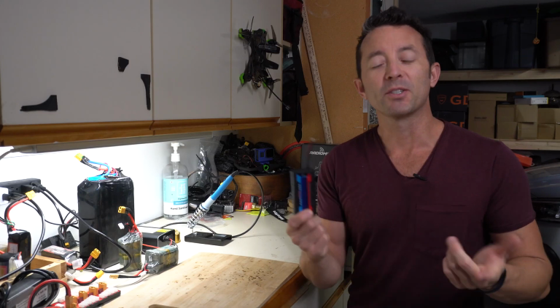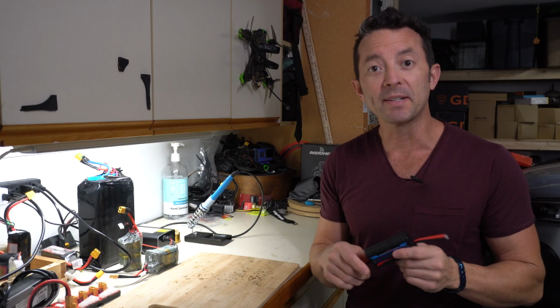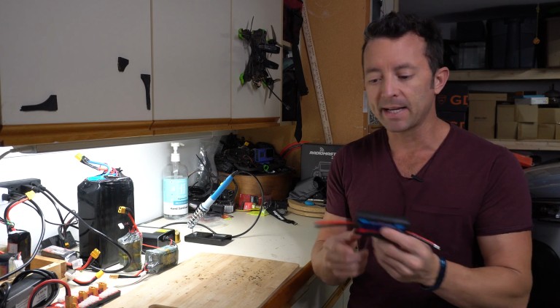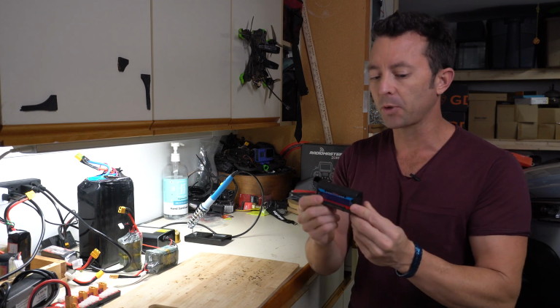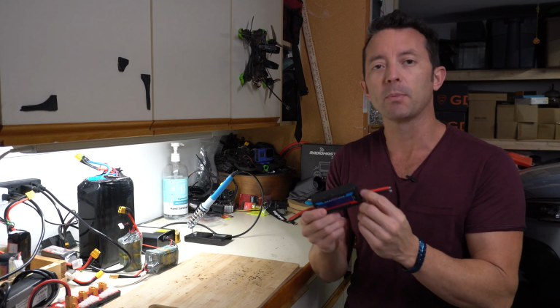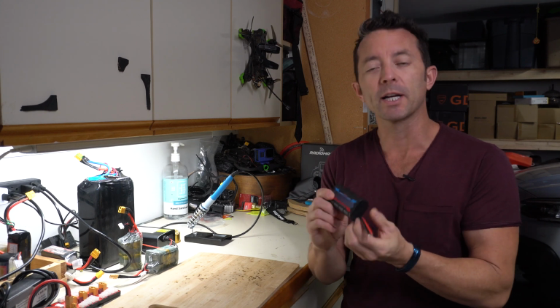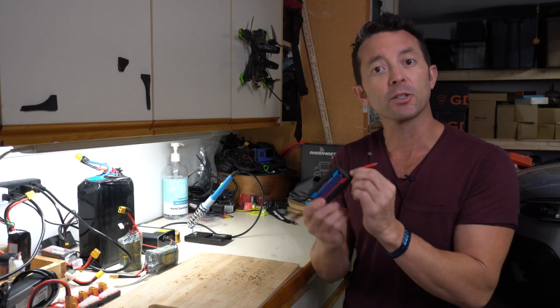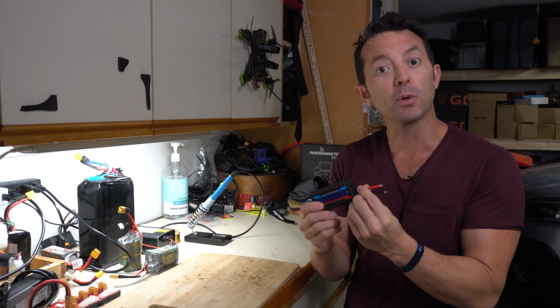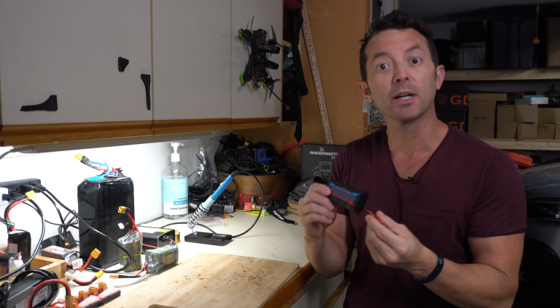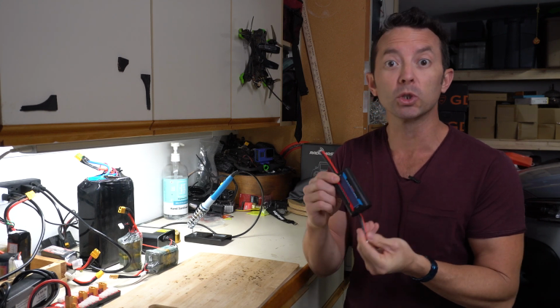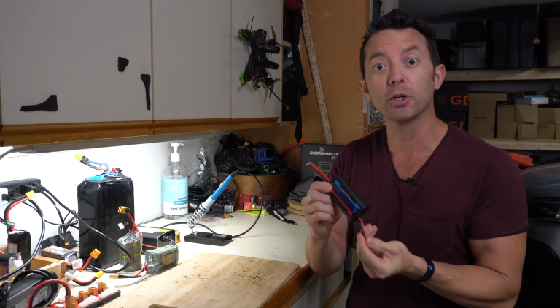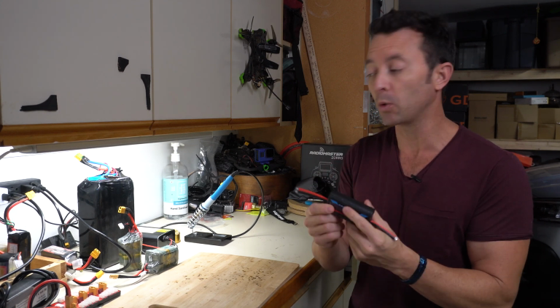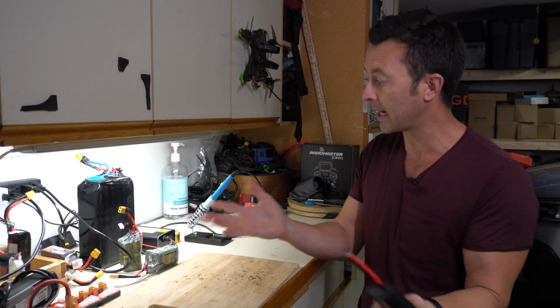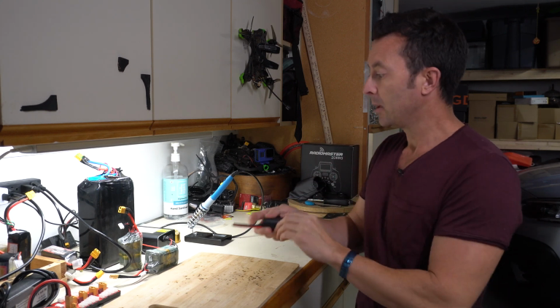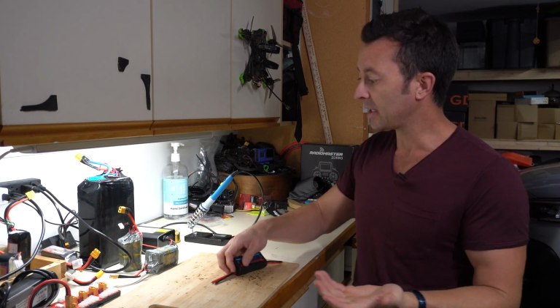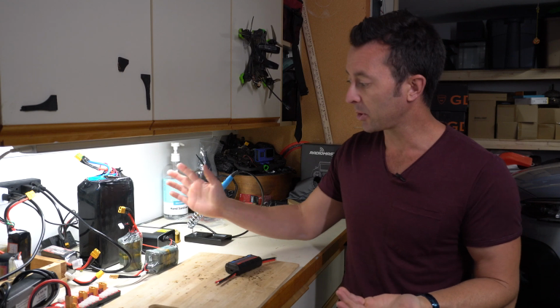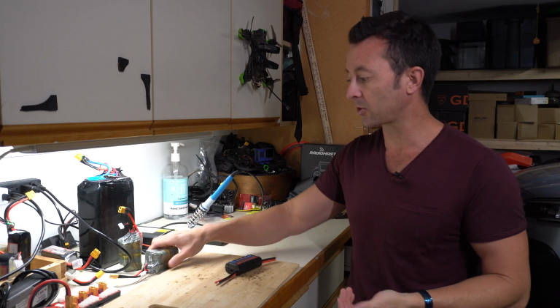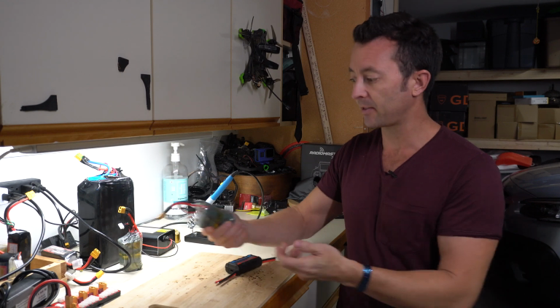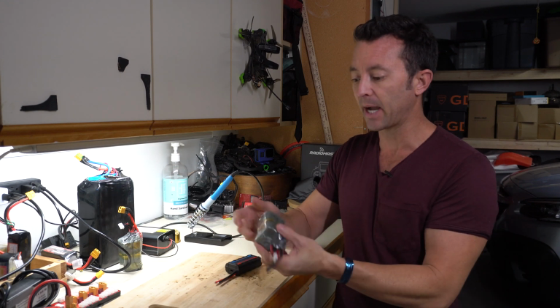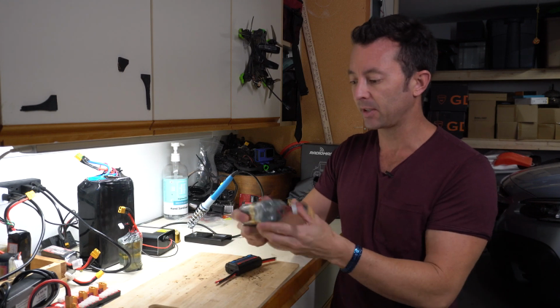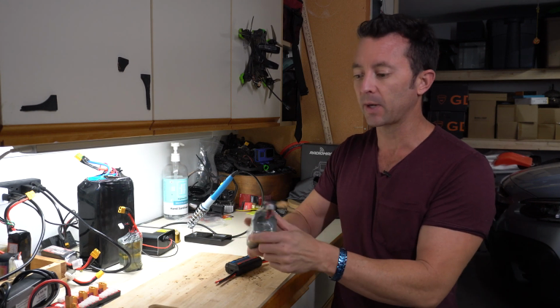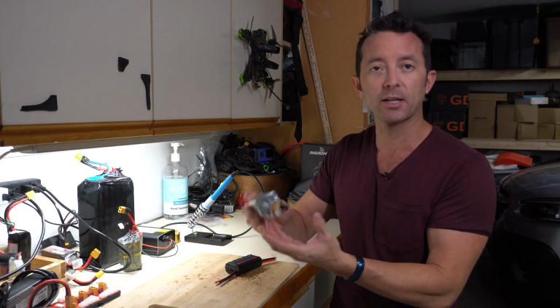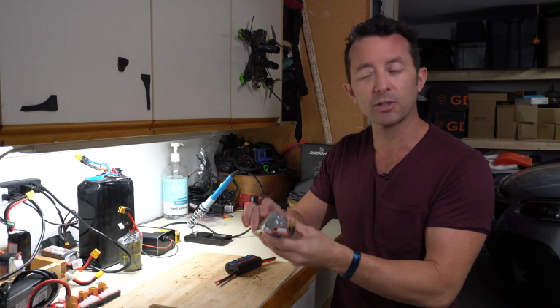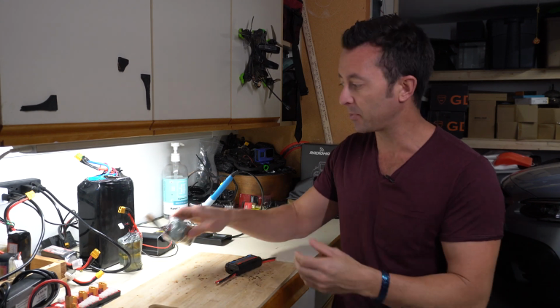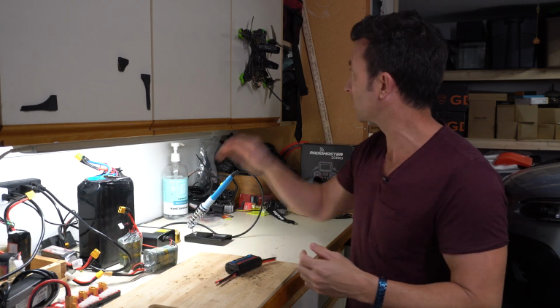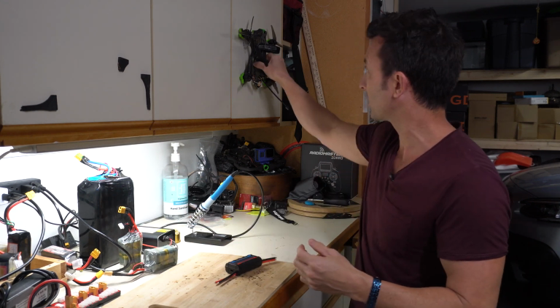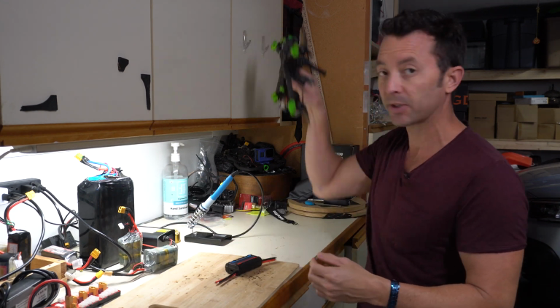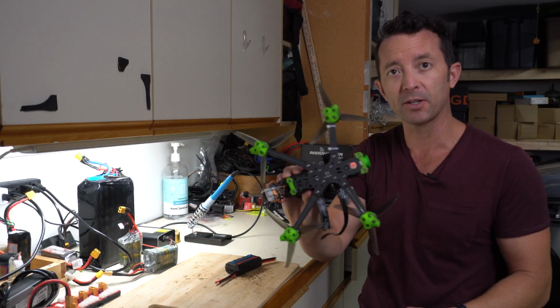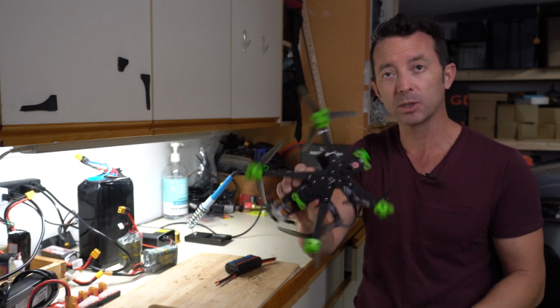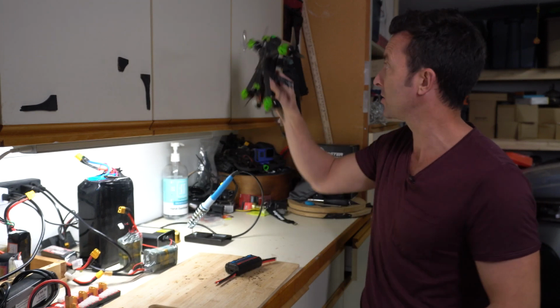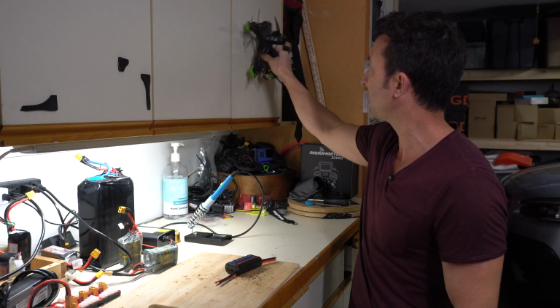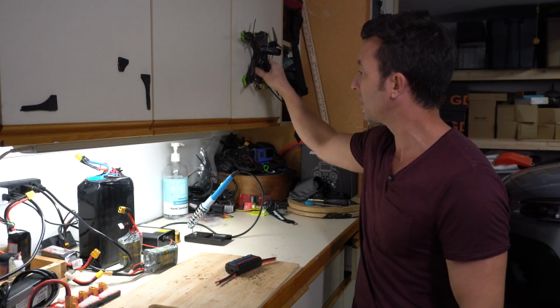All right, so we've made it to the man cave. We're going to talk about what kind of connectors you might want to put on here and which one goes on what side. You can see I have a pretty large assortment of different batteries — these are 4S batteries that I use for FPV drones, like my drone right over here, which we can do different testing on.